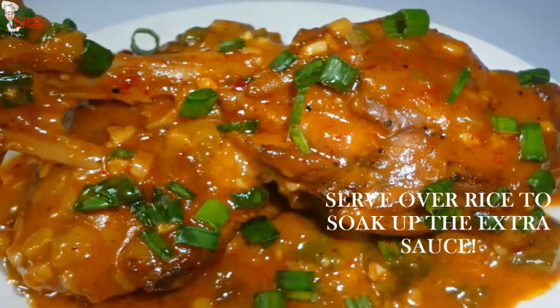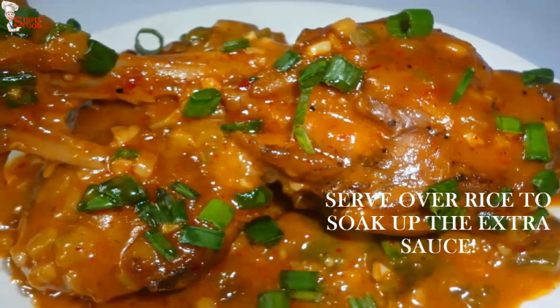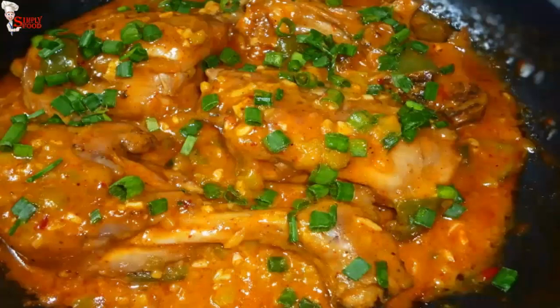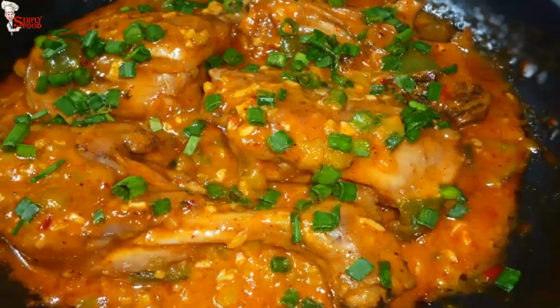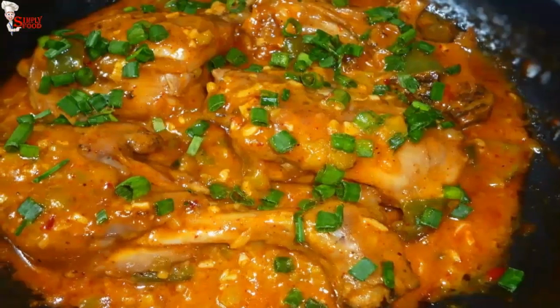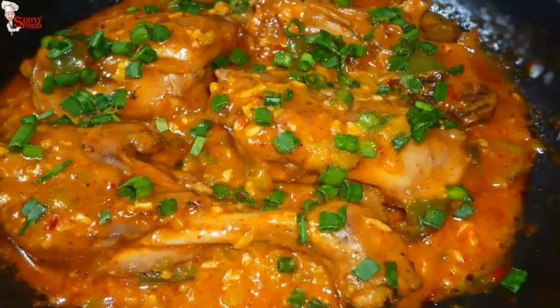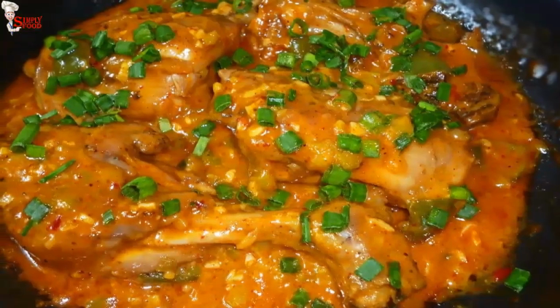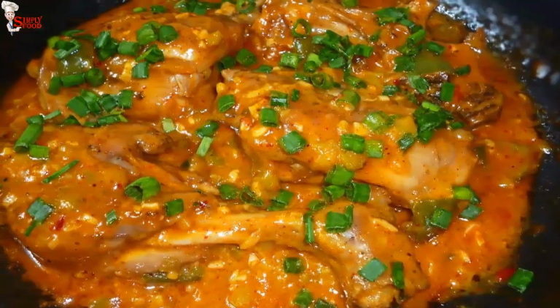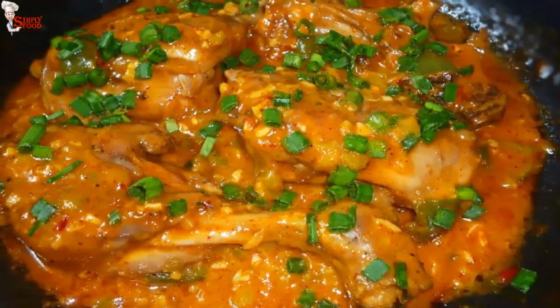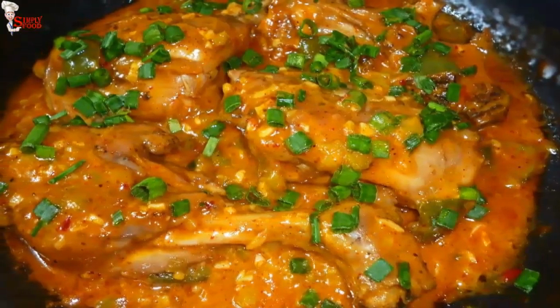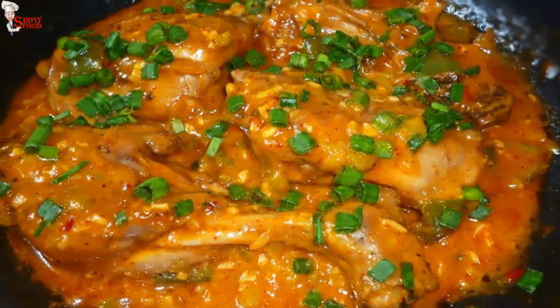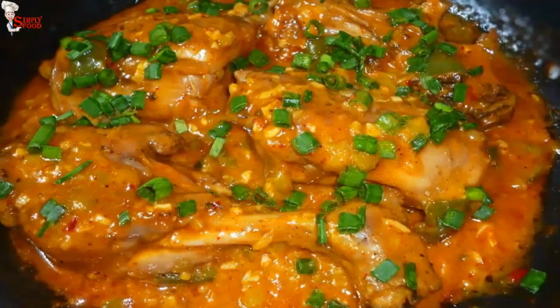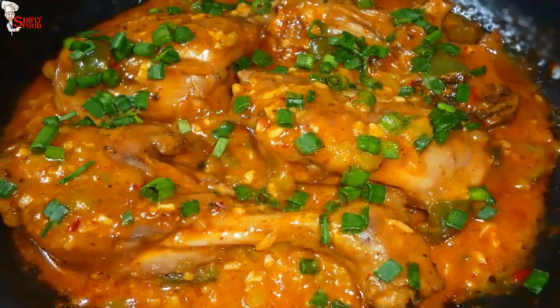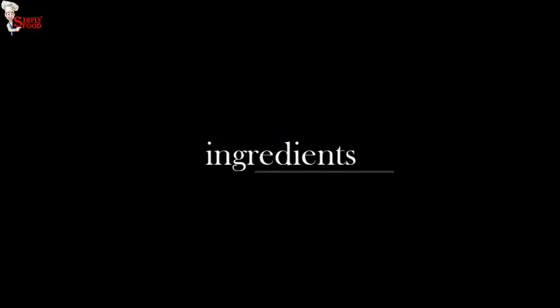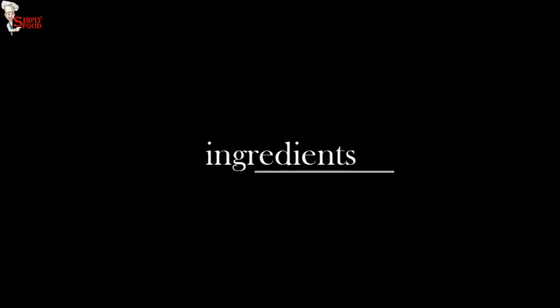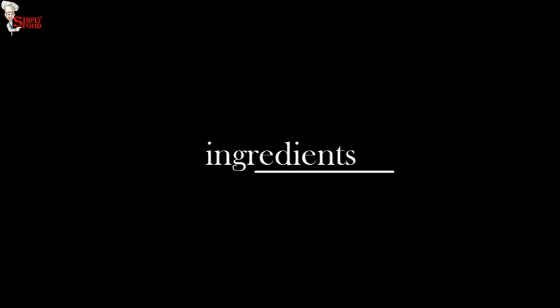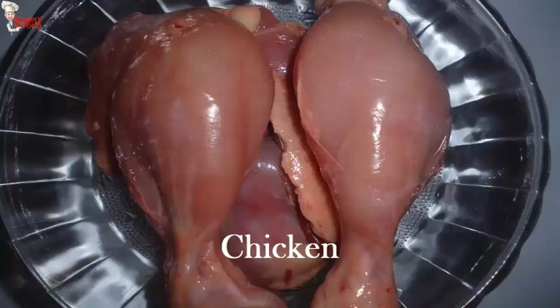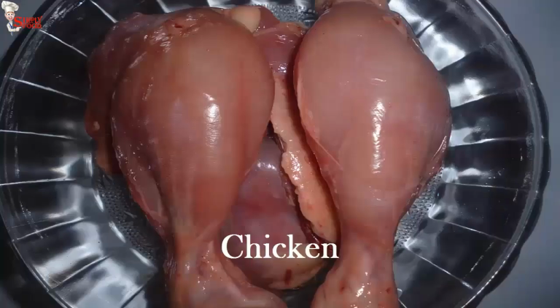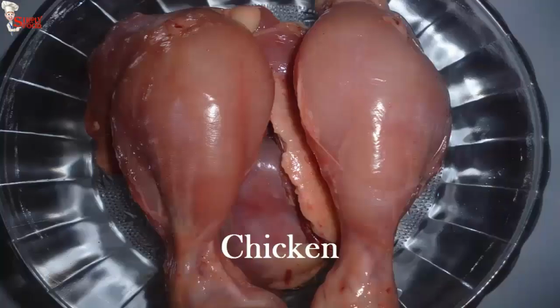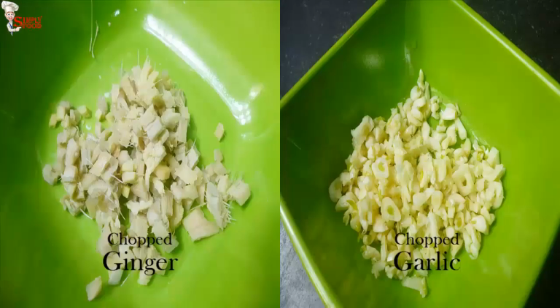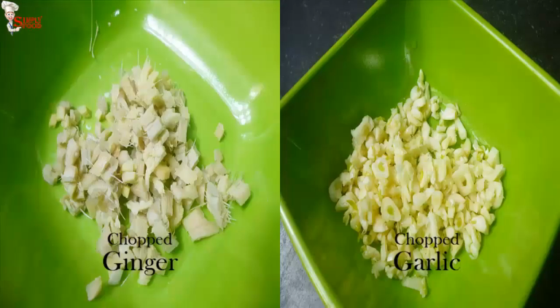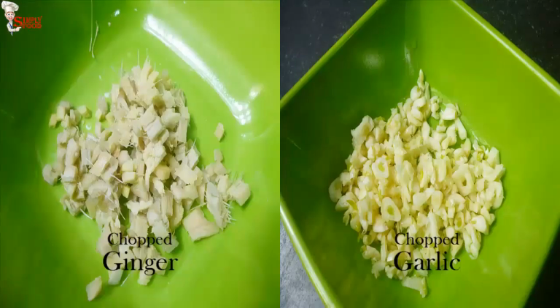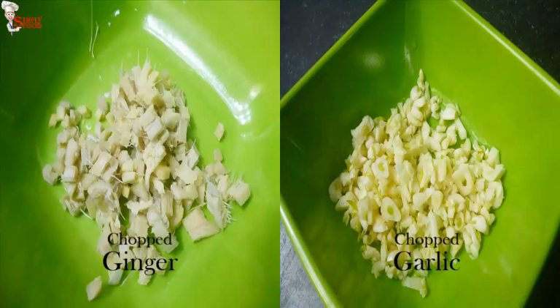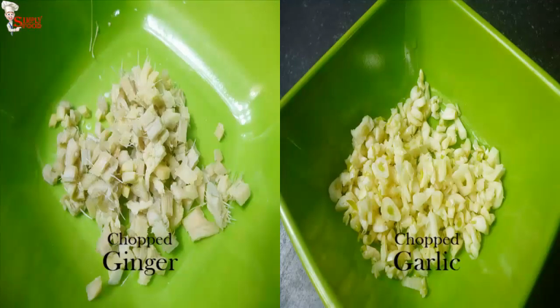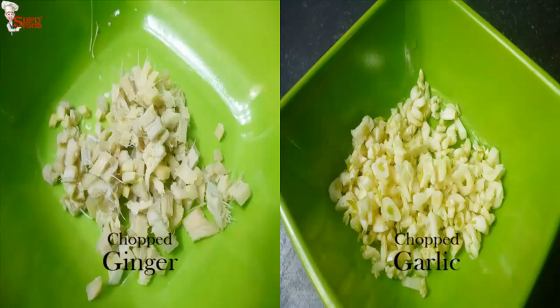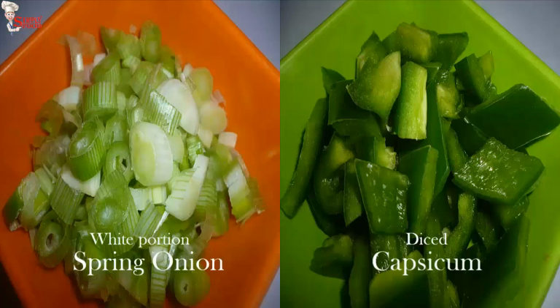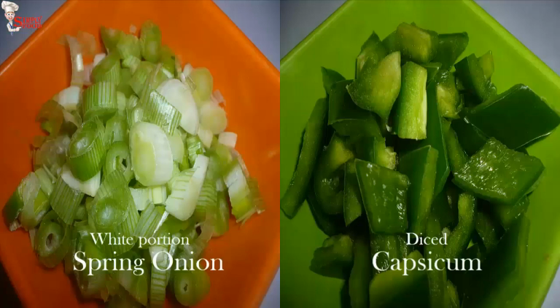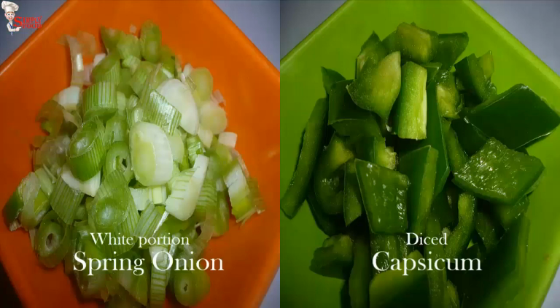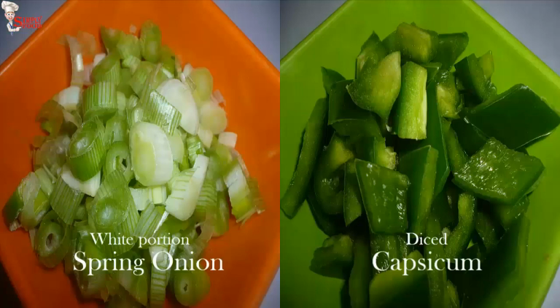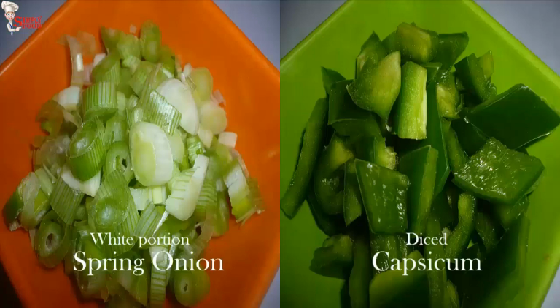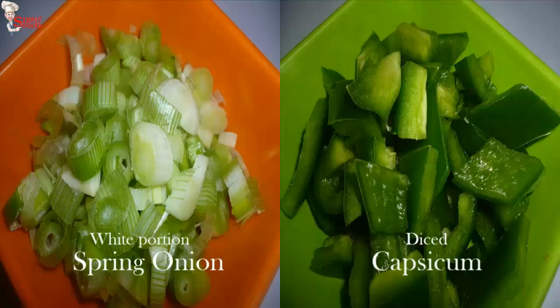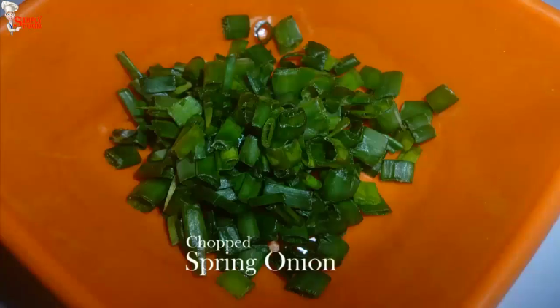Before starting today's video, please subscribe to my channel and press the bell icon so you get the notification first when I upload a new video. To make this dish, you will need chicken pieces, chopped ginger, chopped garlic, chopped white portion of spring onion, and diced capsicum.